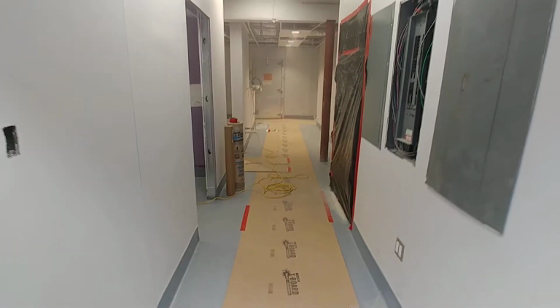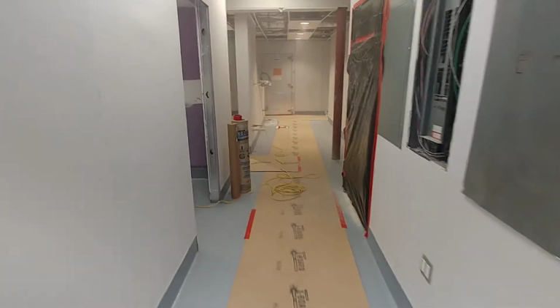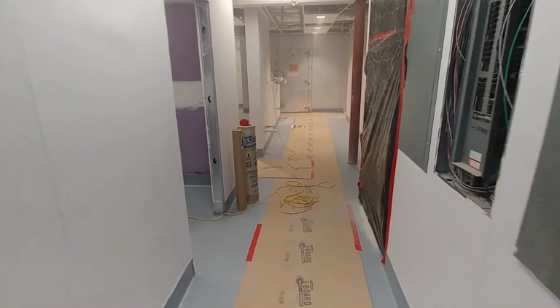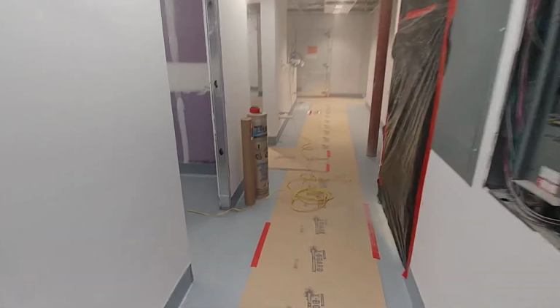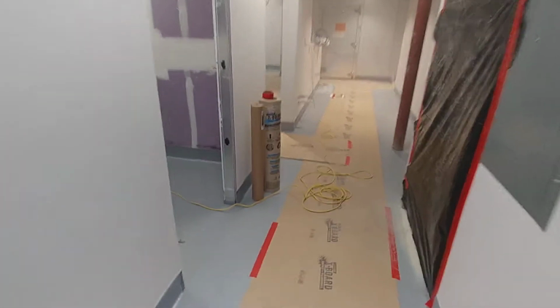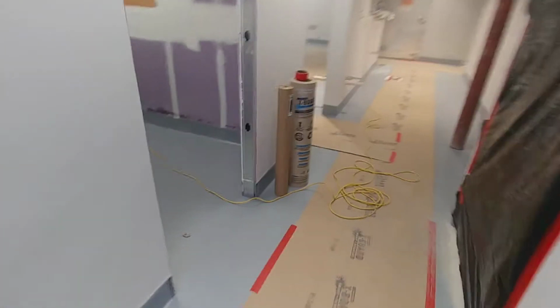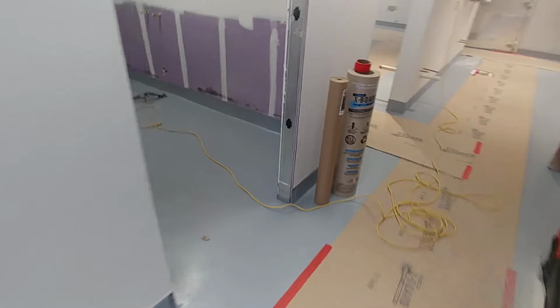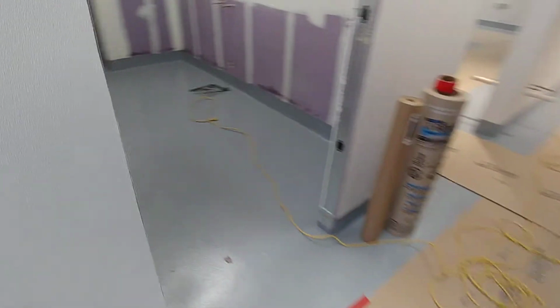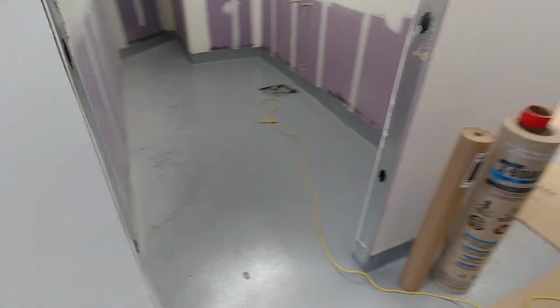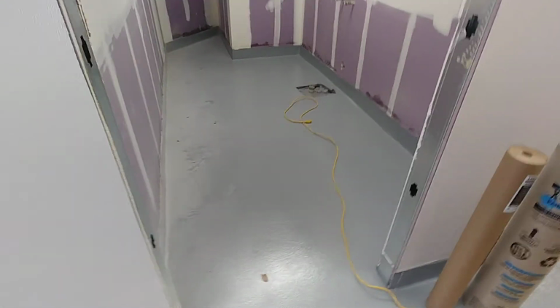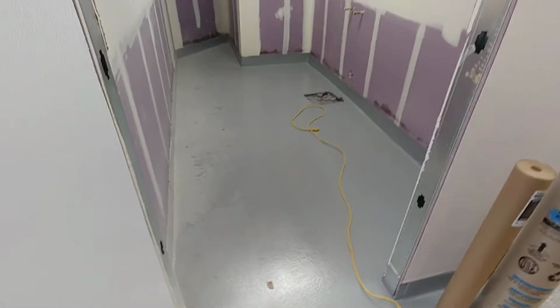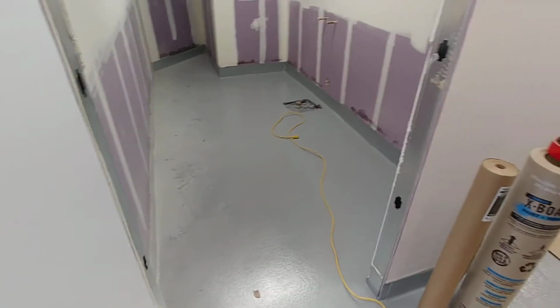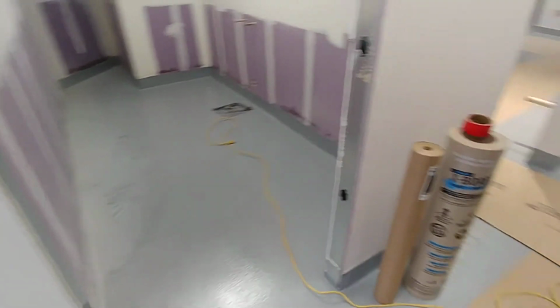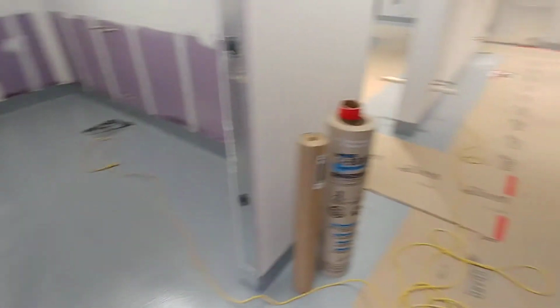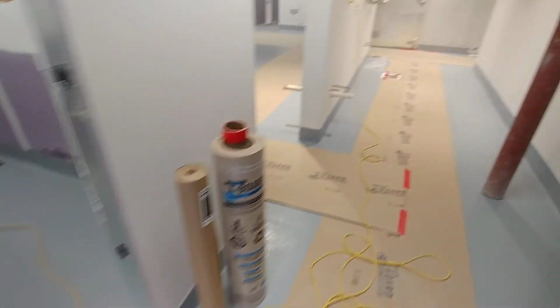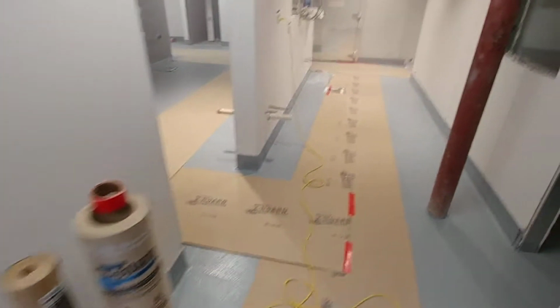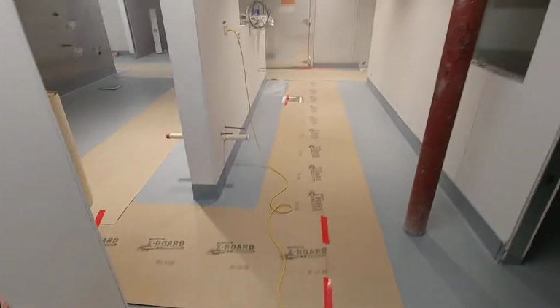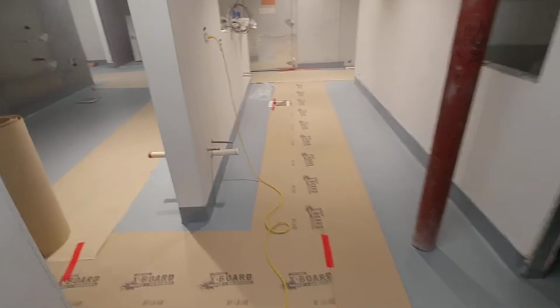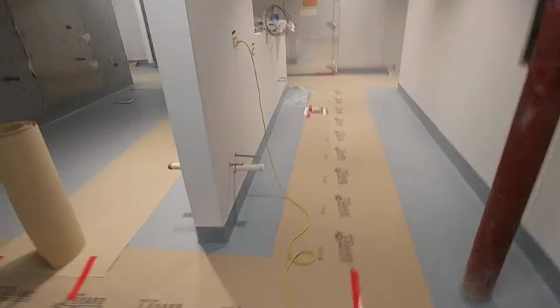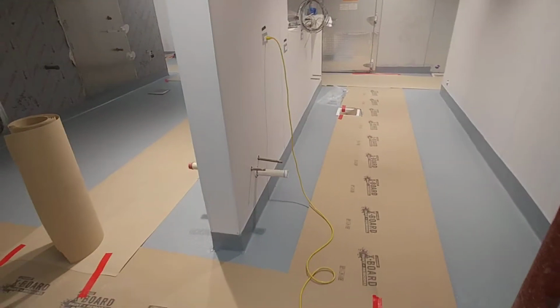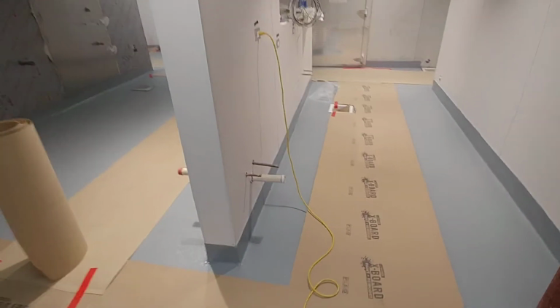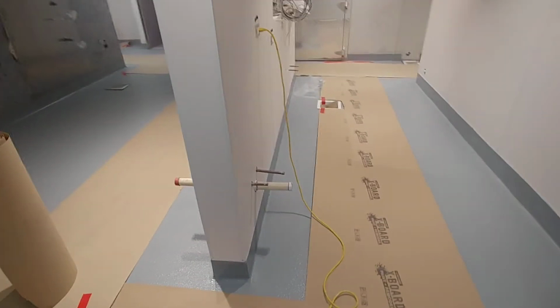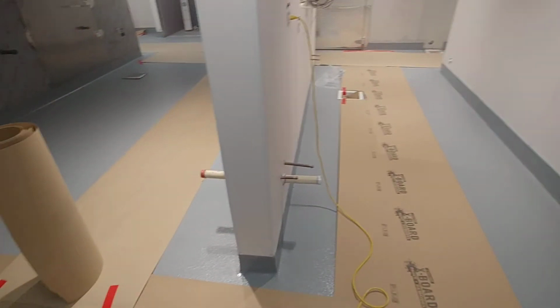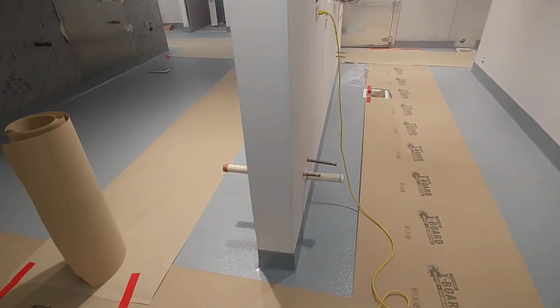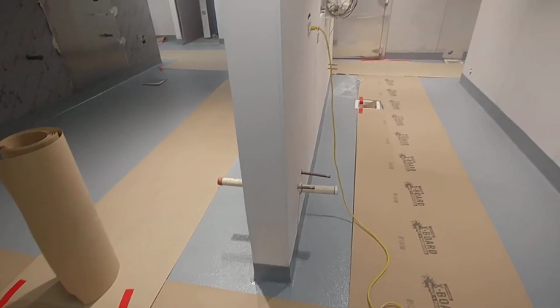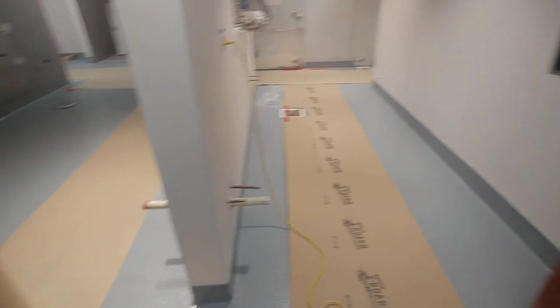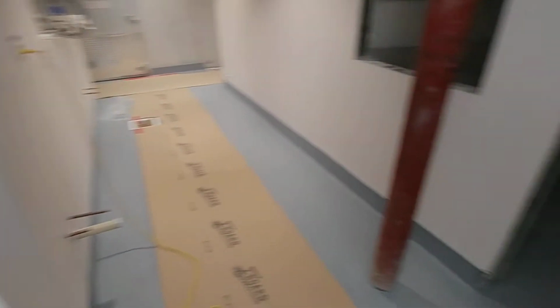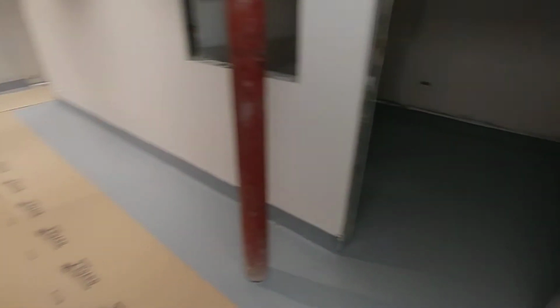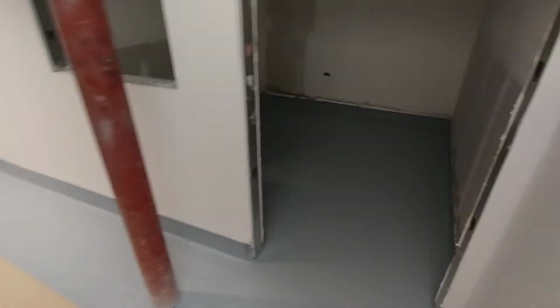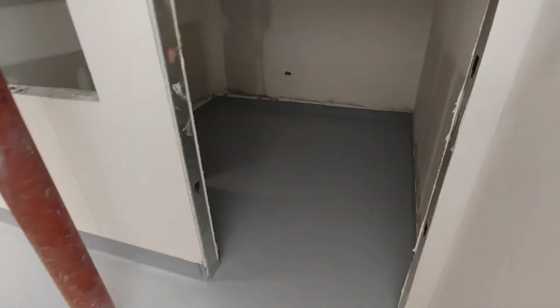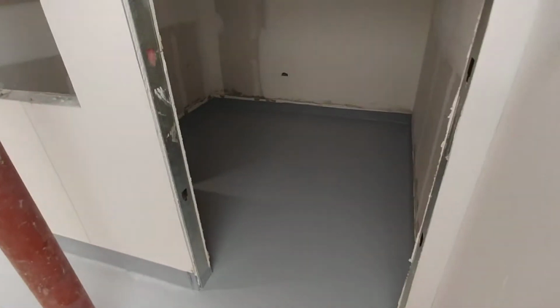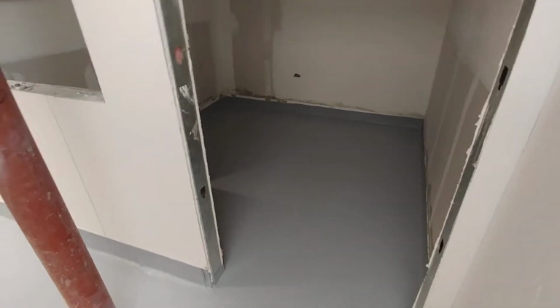Got the new epoxy floor in place. Had to put a moisture barrier down, then hit it with a double layer of epoxy coating and then a clear coat seal over the top. It's a gorgeous thing.